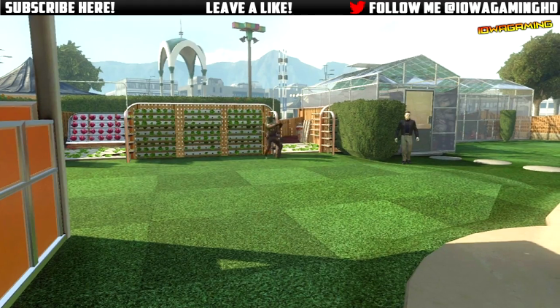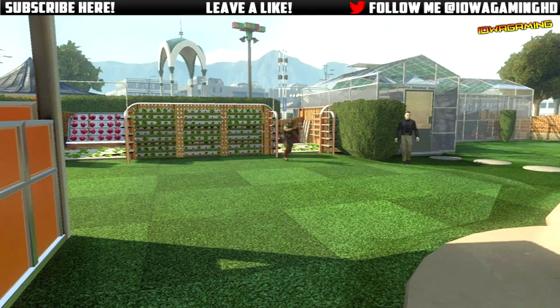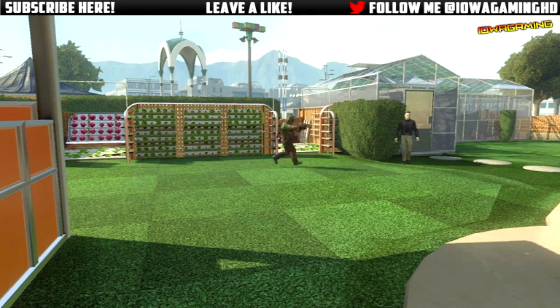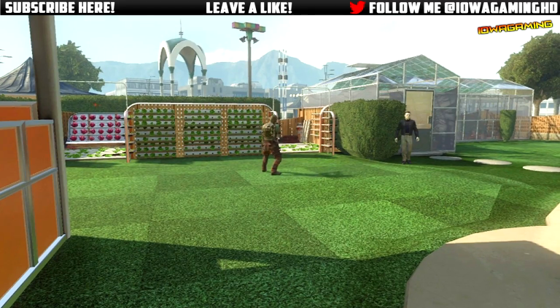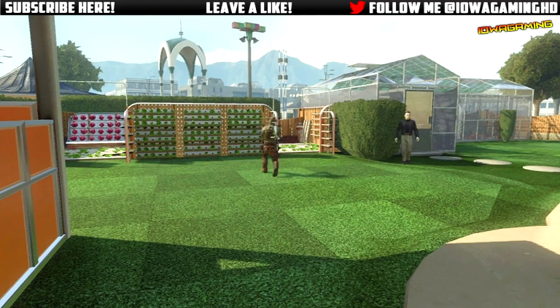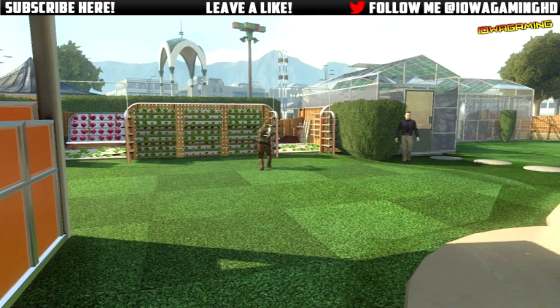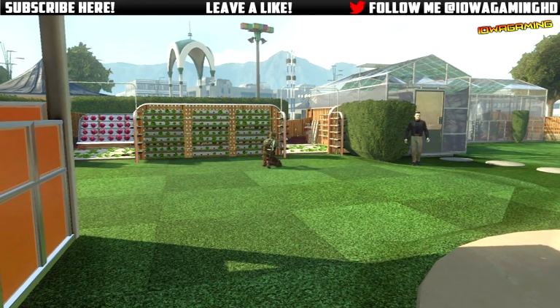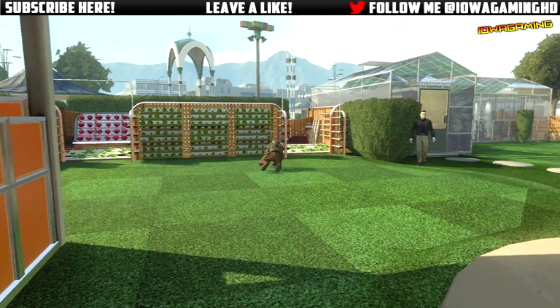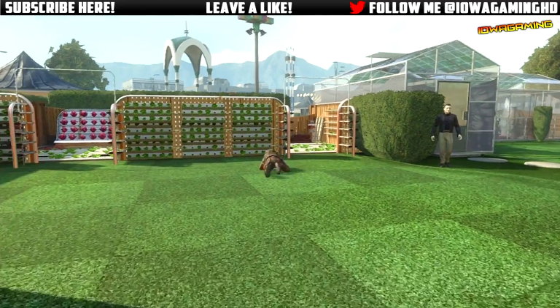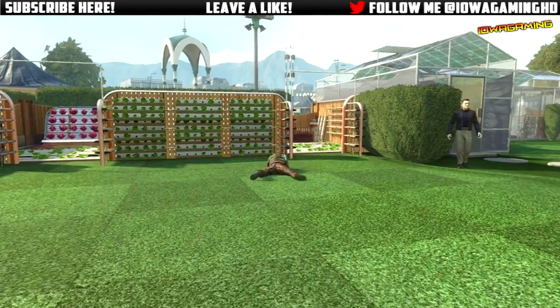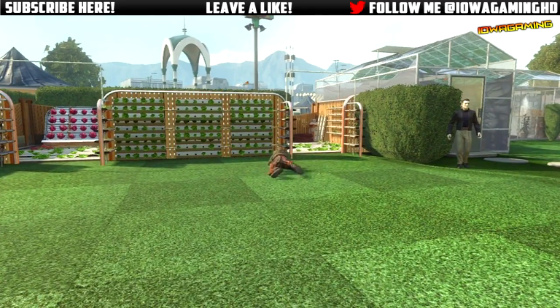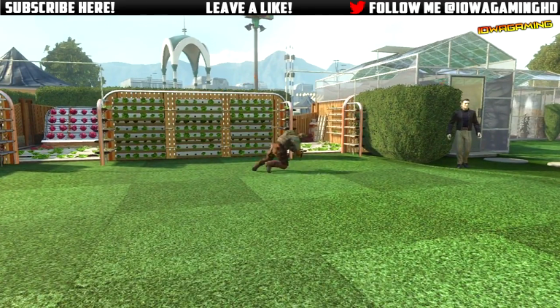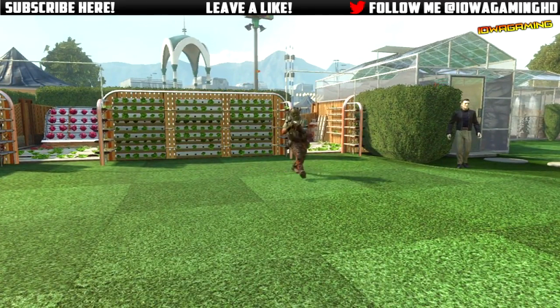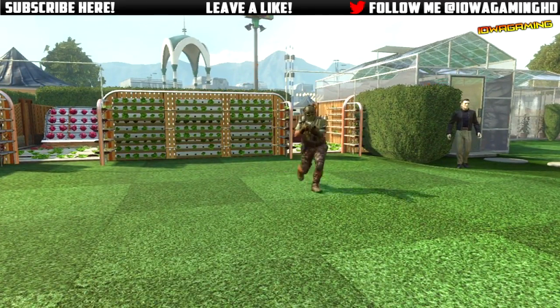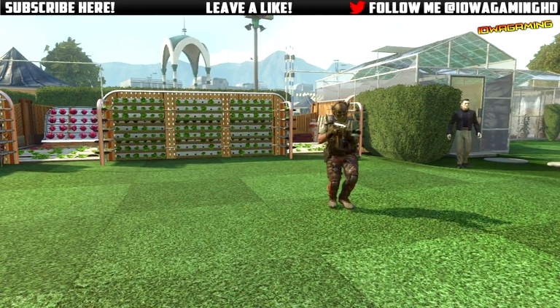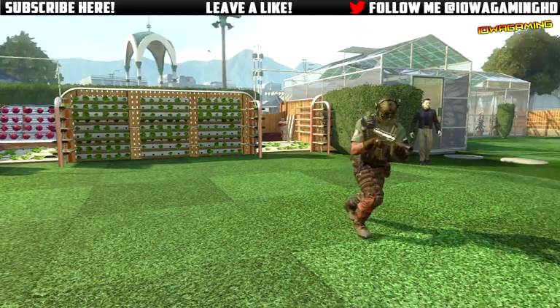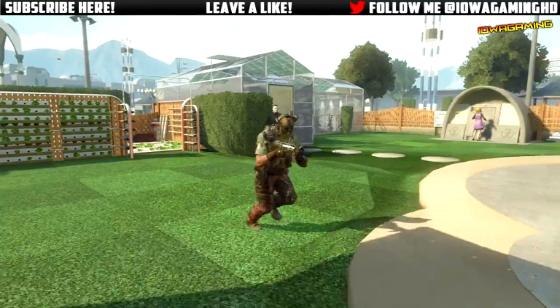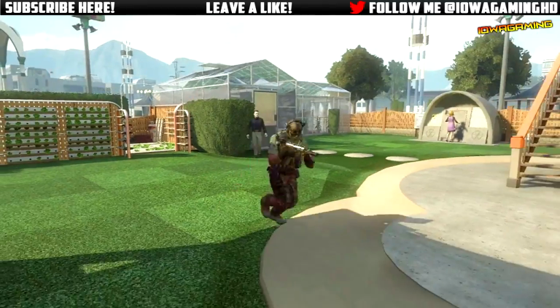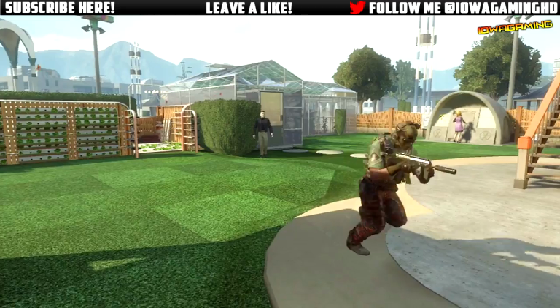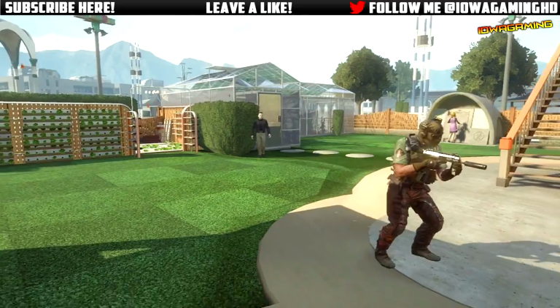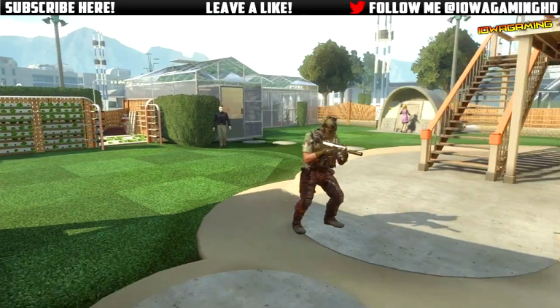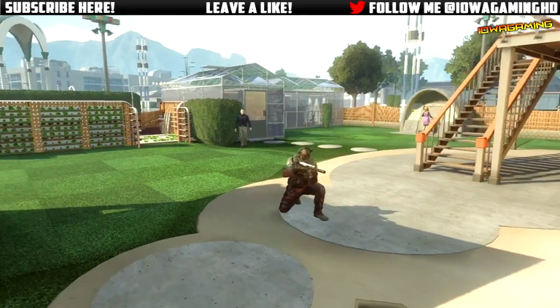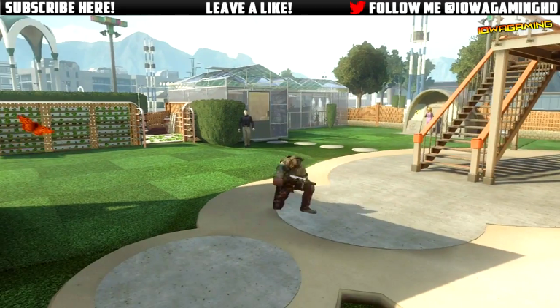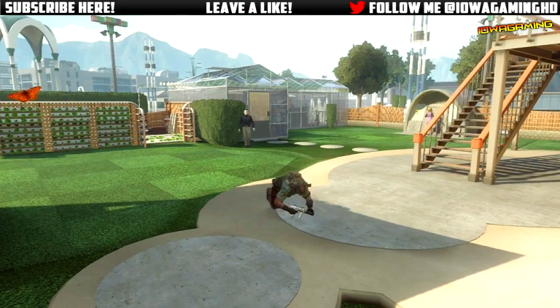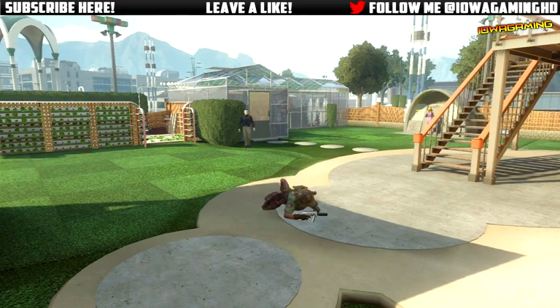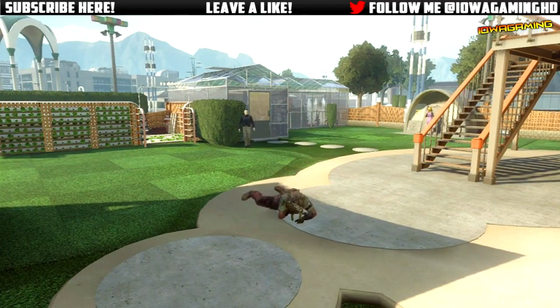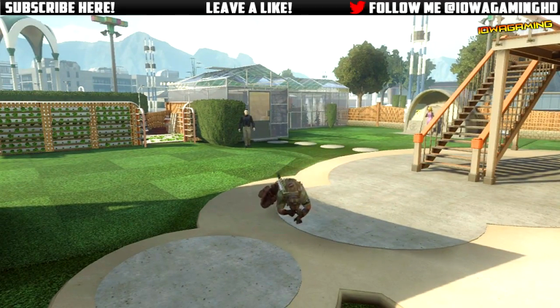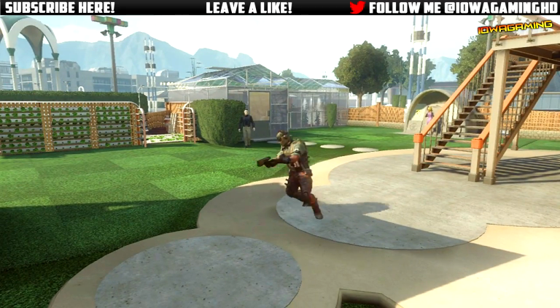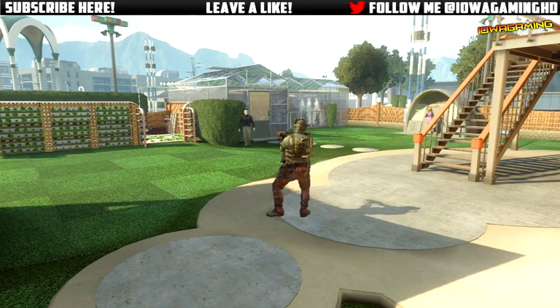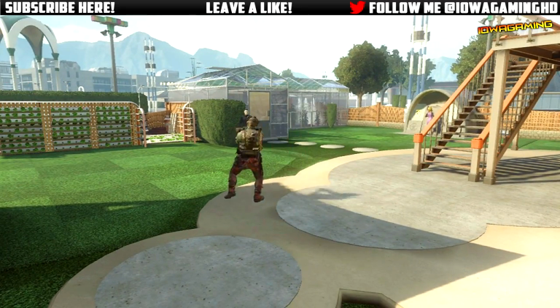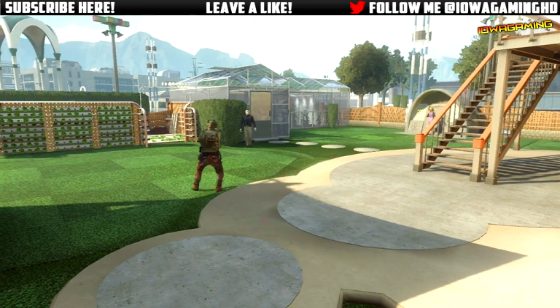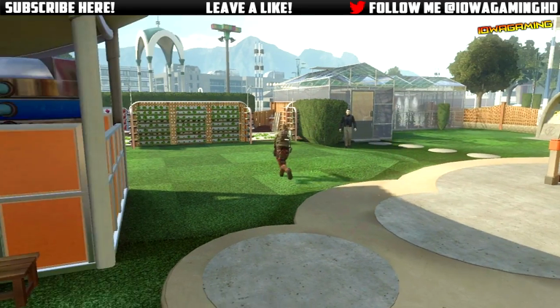I'm sliding. Simply go prone, tap A, then tap Y, then do a 180 with your right stick, then push forward with your left stick and you should have no problem doing this glitch.